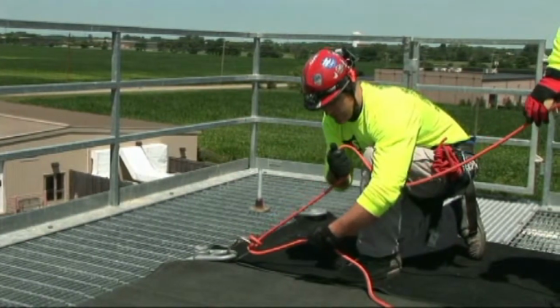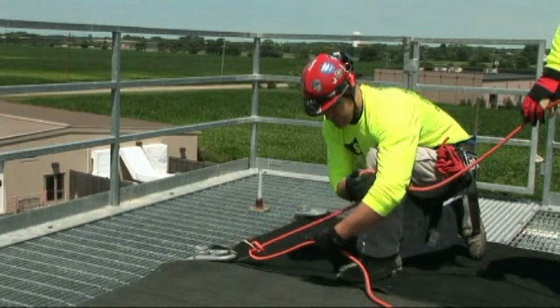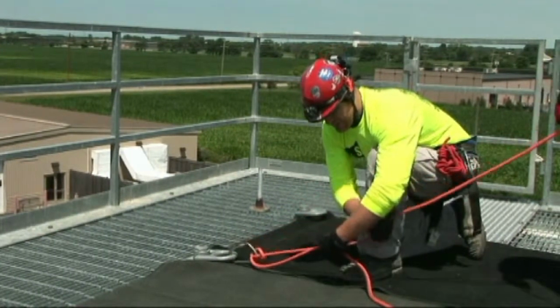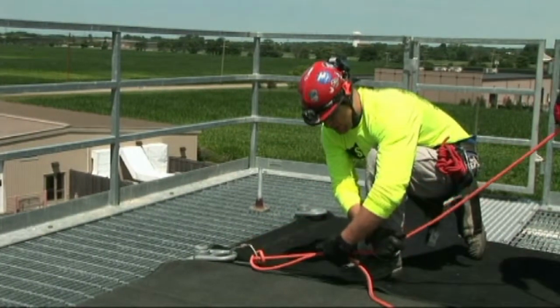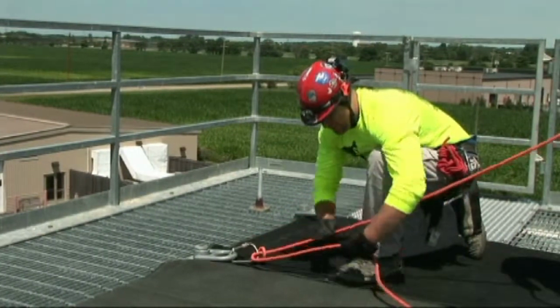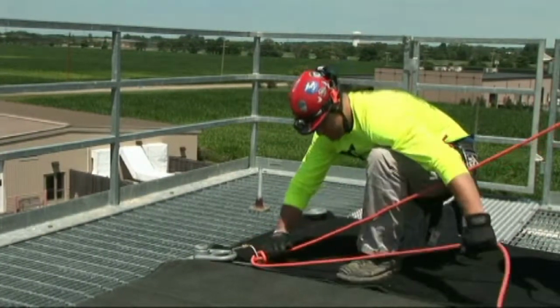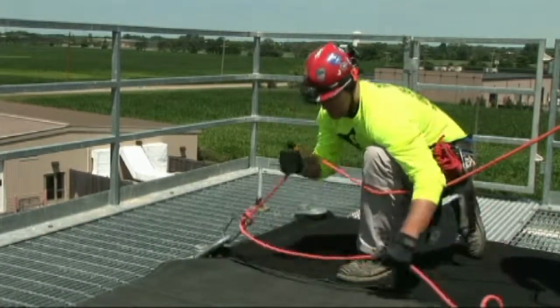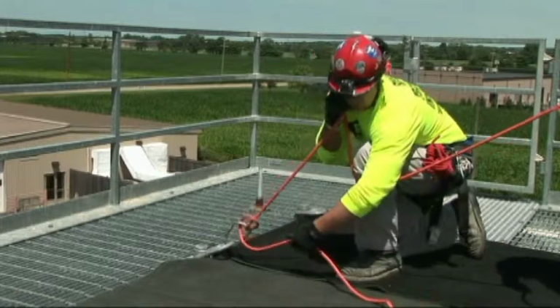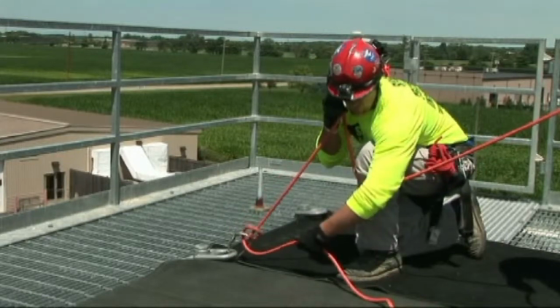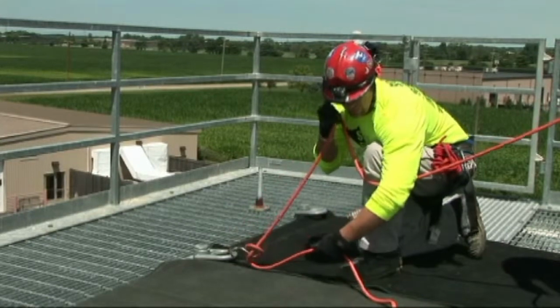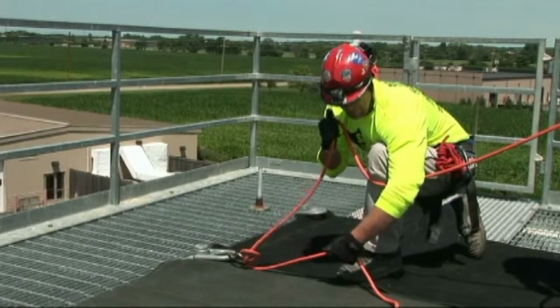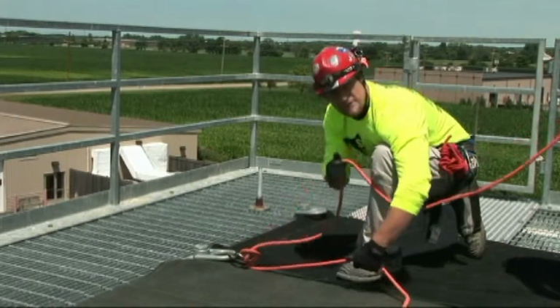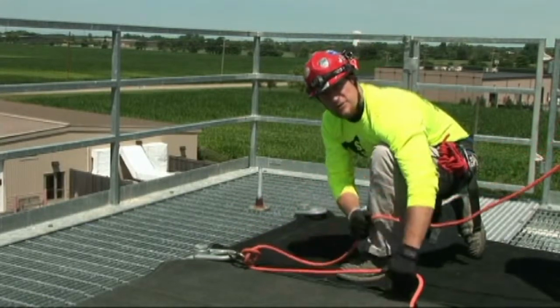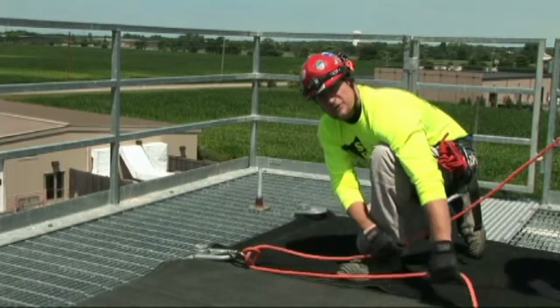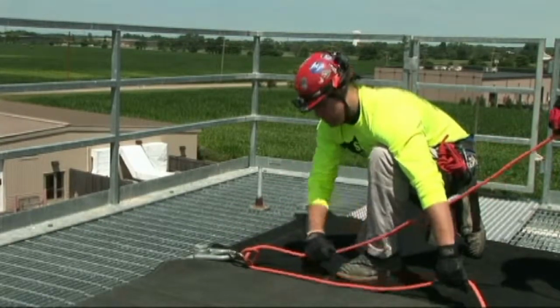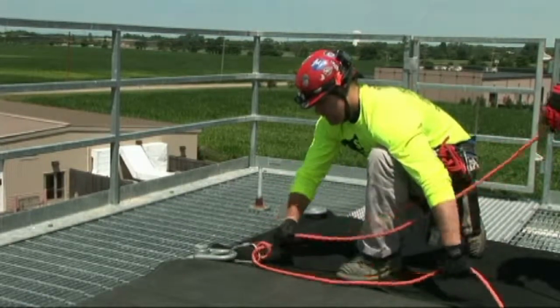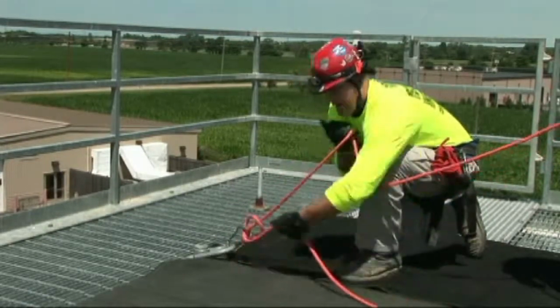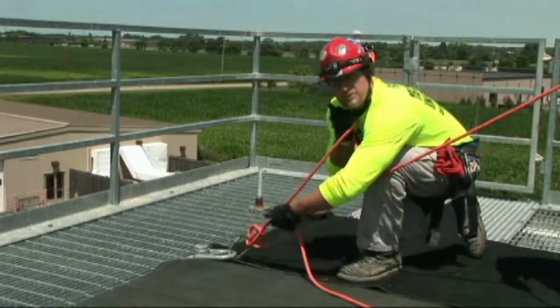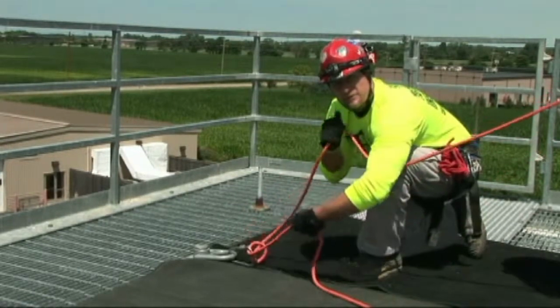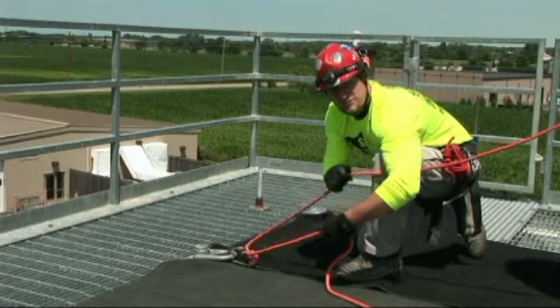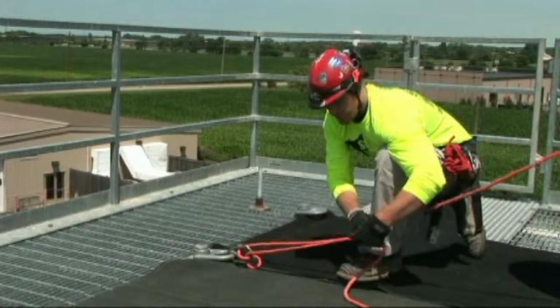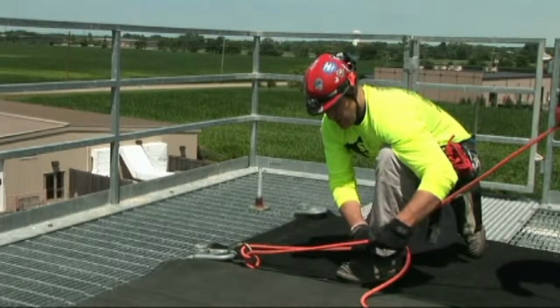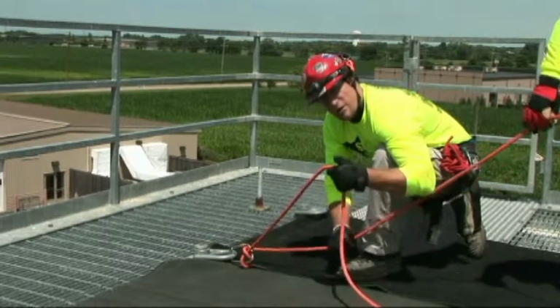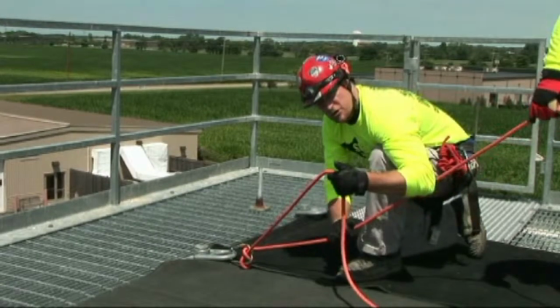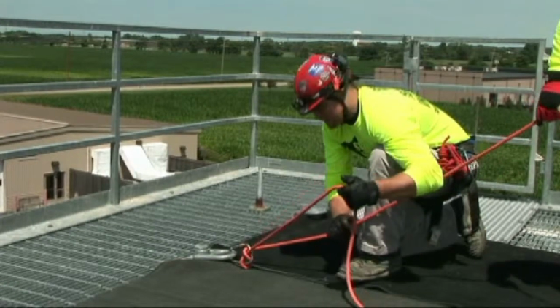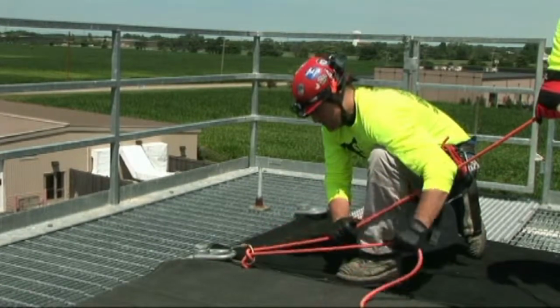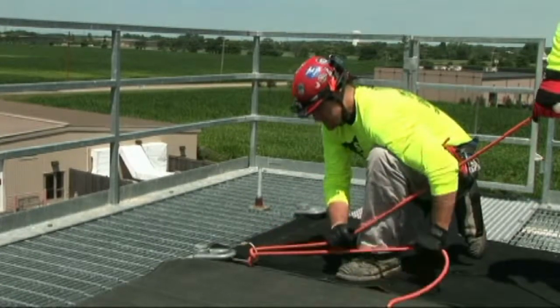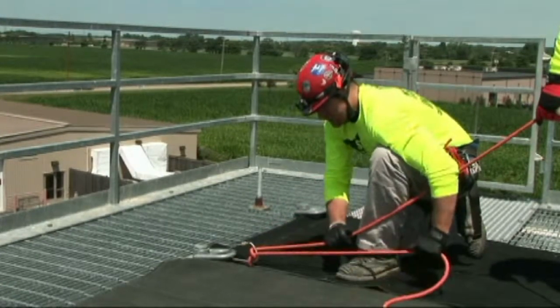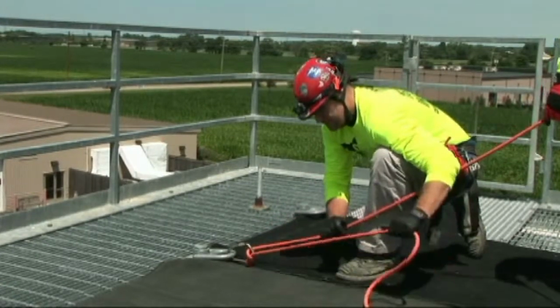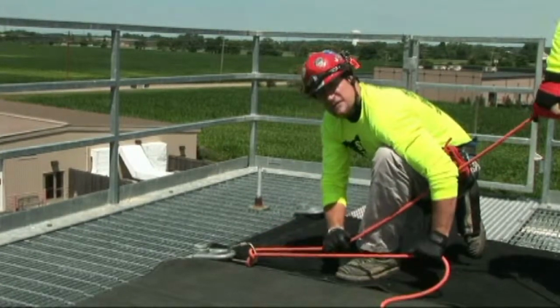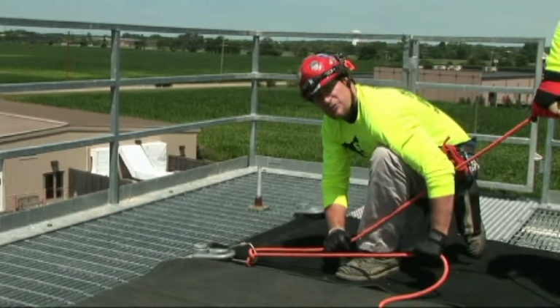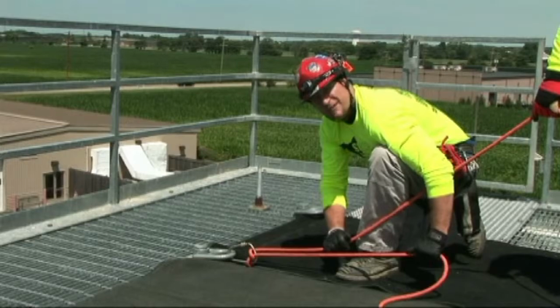Allow the rescuer to take the rope and immediately advance more rope. Let the rescuer take the rope, then advance again, always ensuring that the control hand is on the Munter to stop the movement.